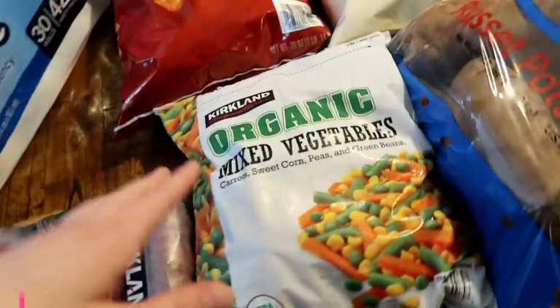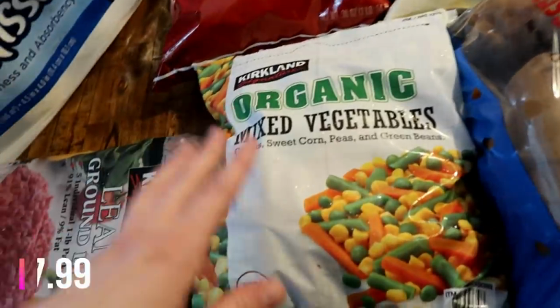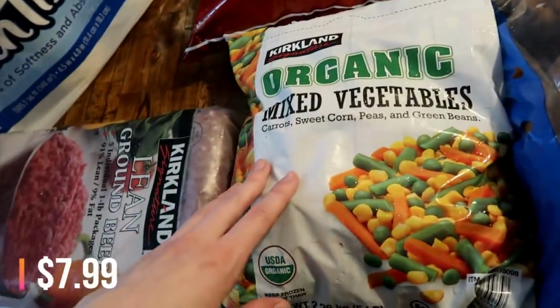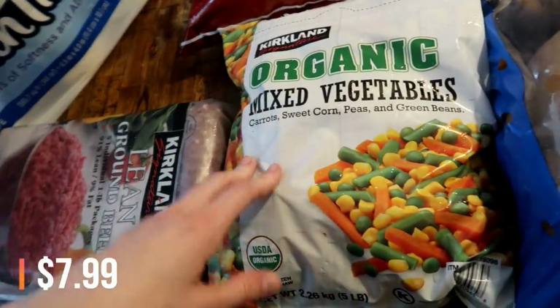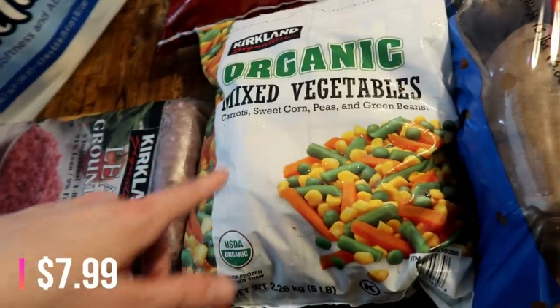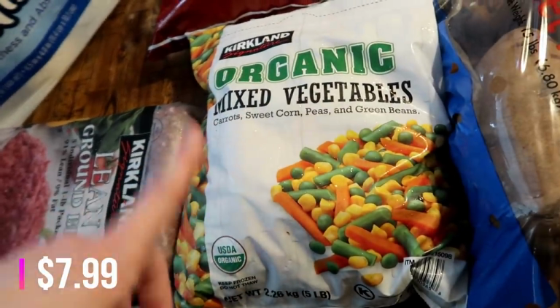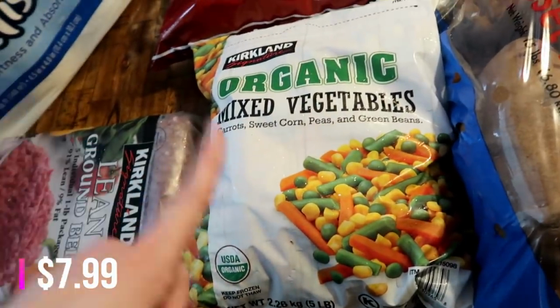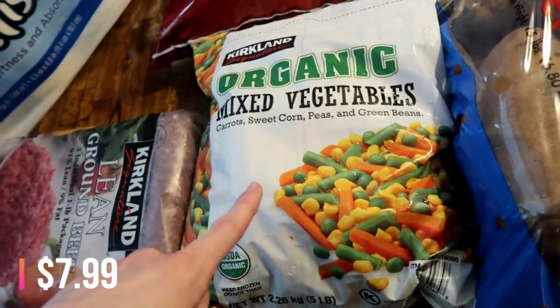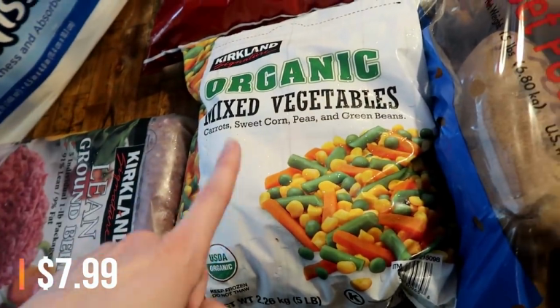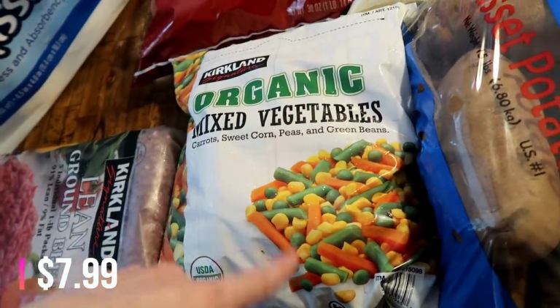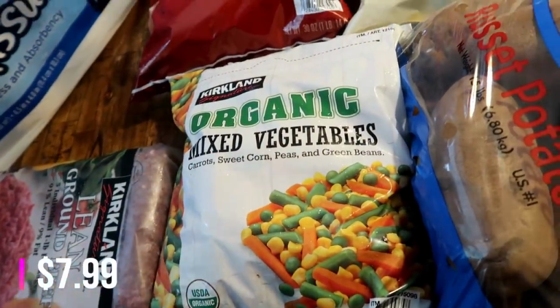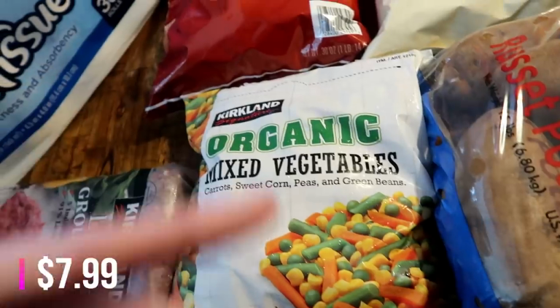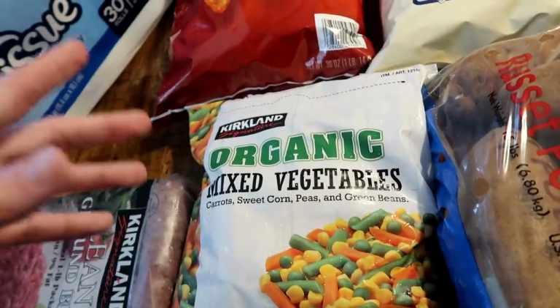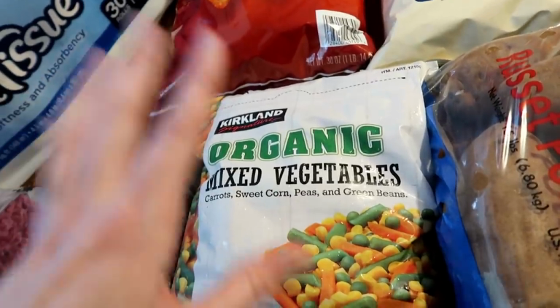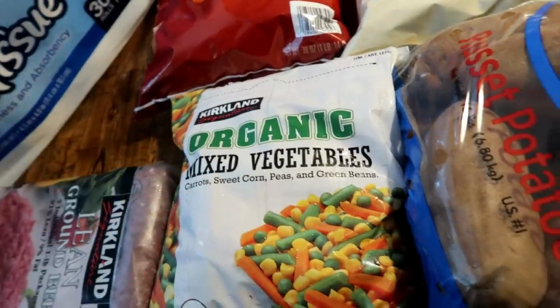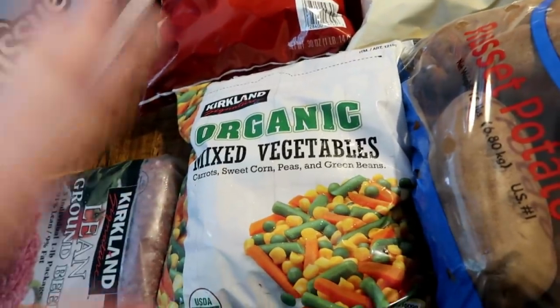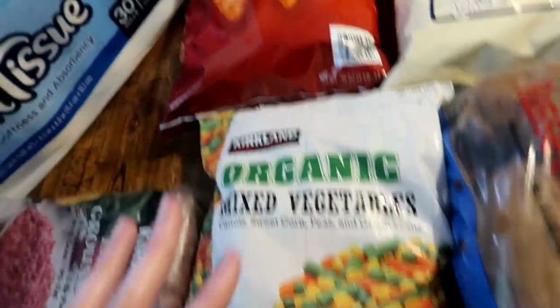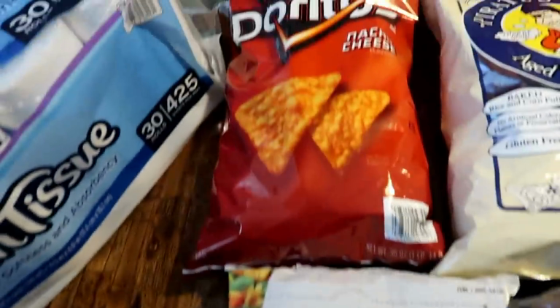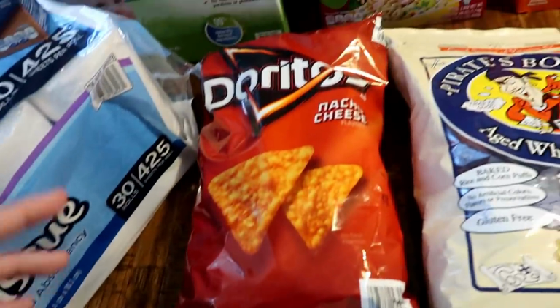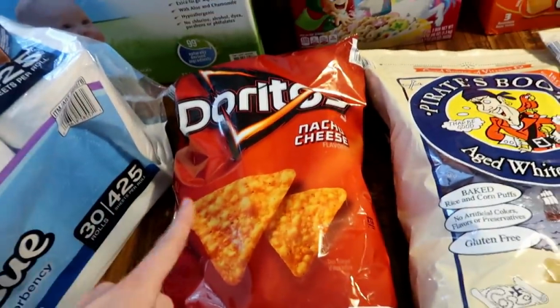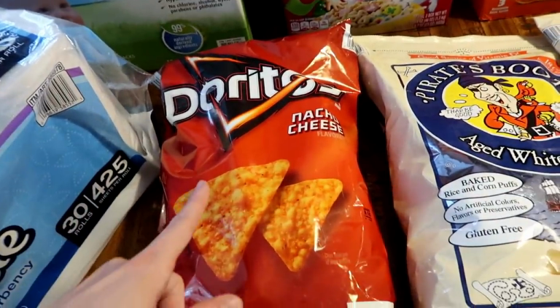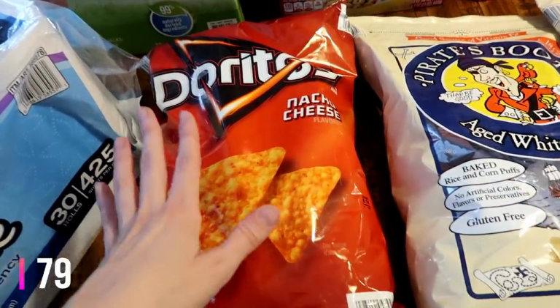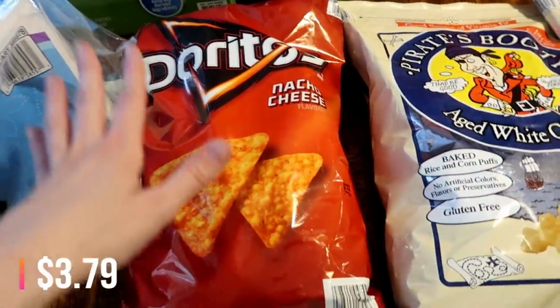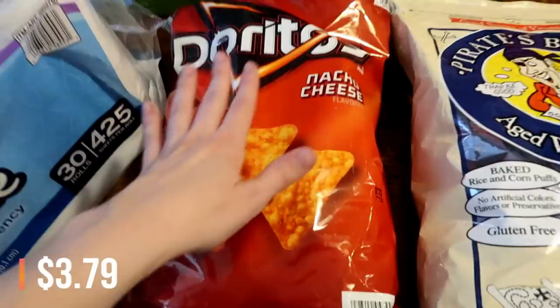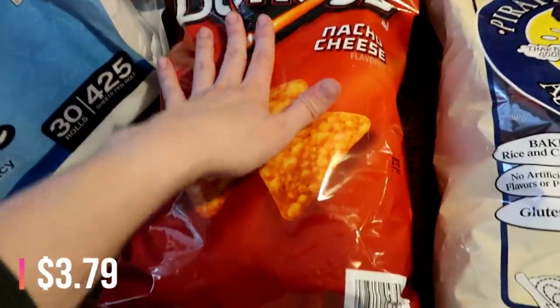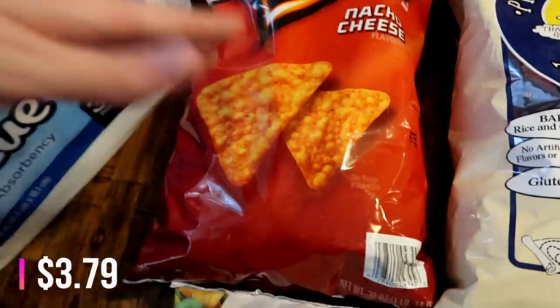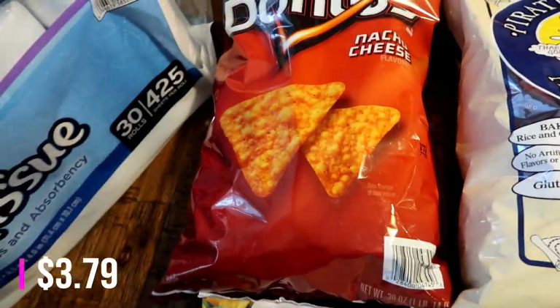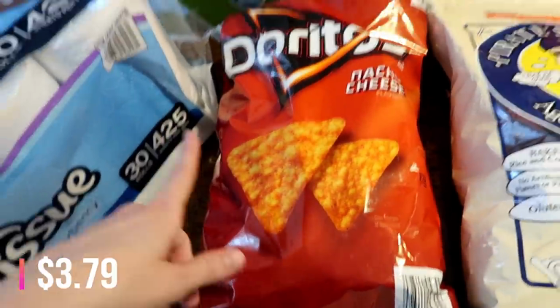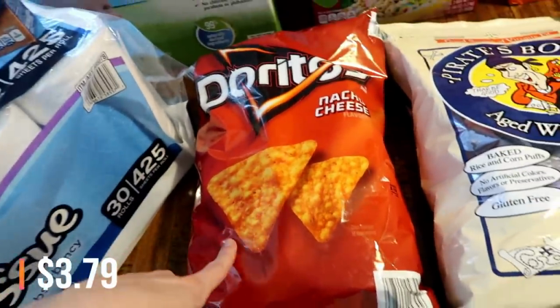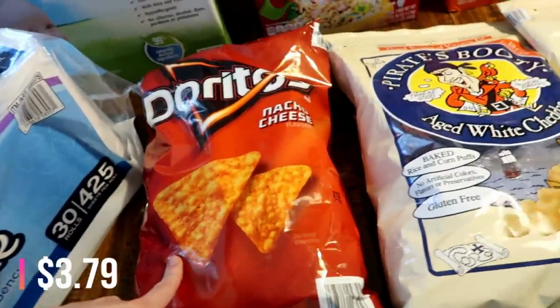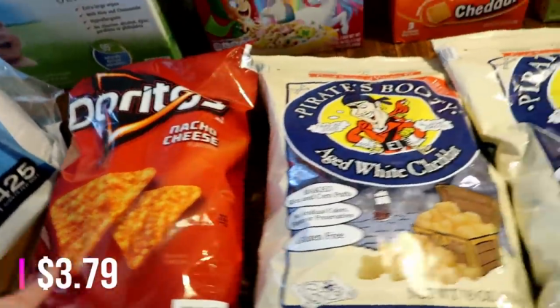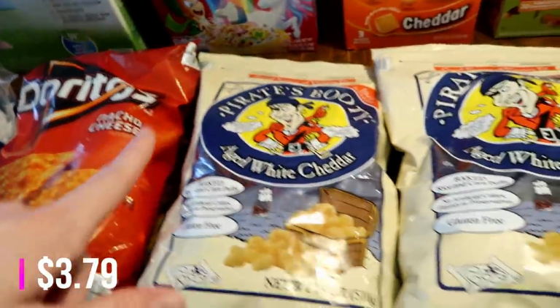Also got a bag of these mixed vegetables. We really like these to go with sides for dinner — just really quick to put together. And also some Doritos. Those were on sale this month, so I thought why not? So I grabbed a bag of those.